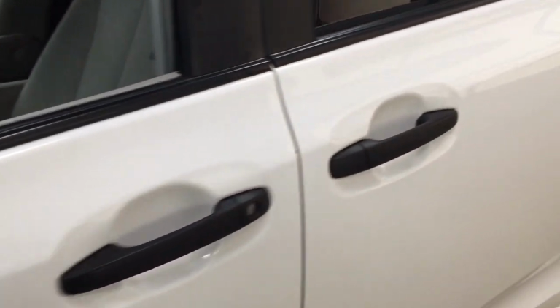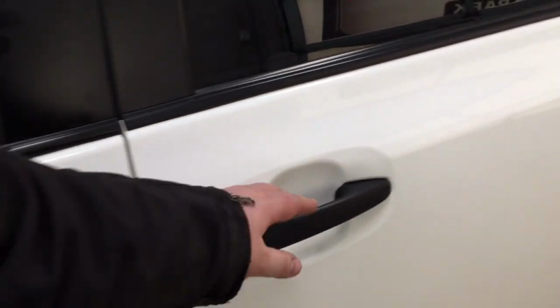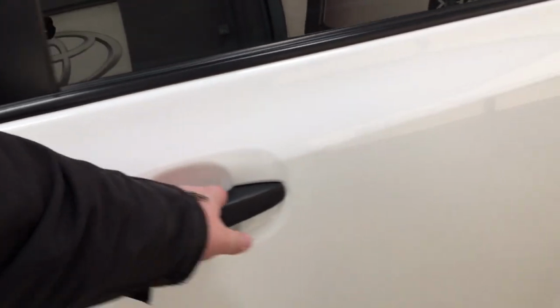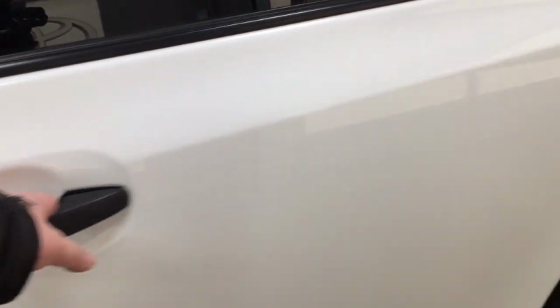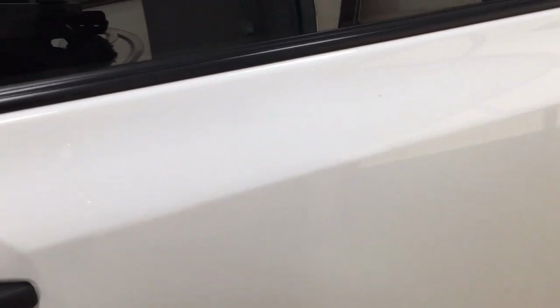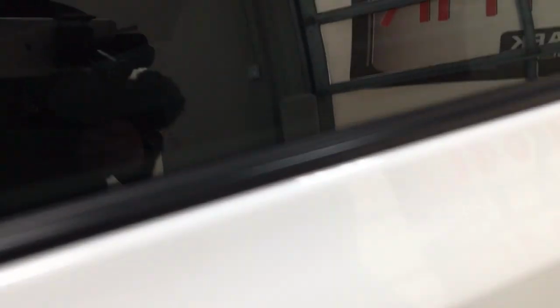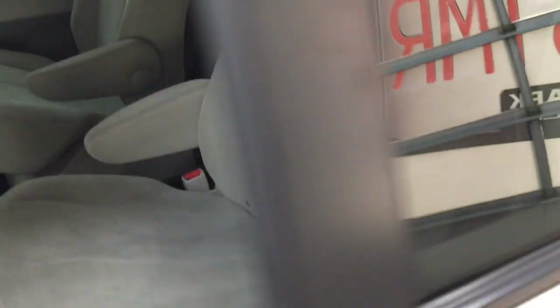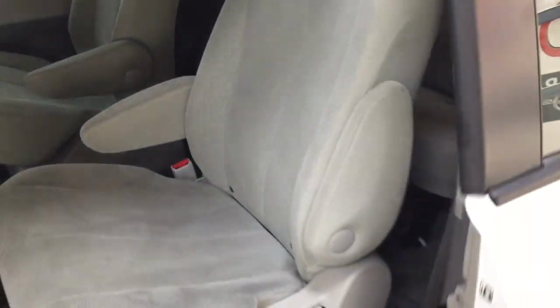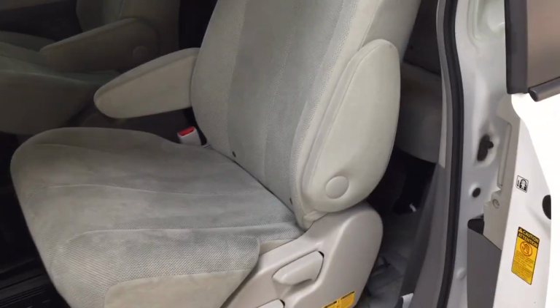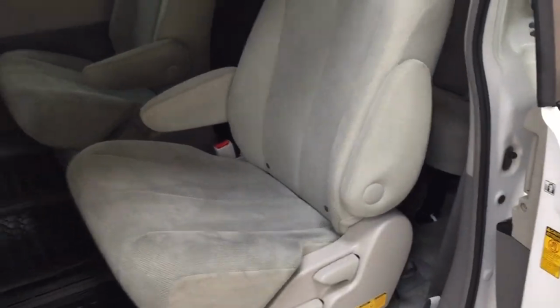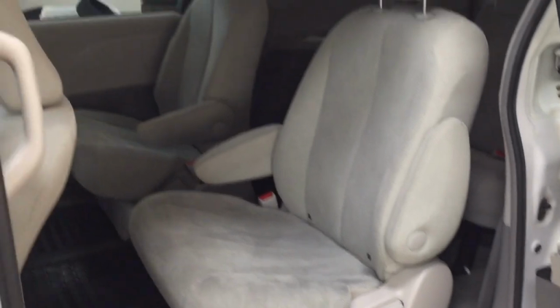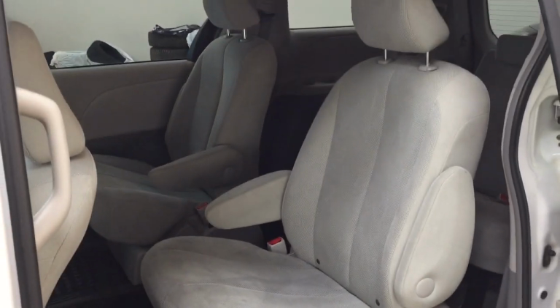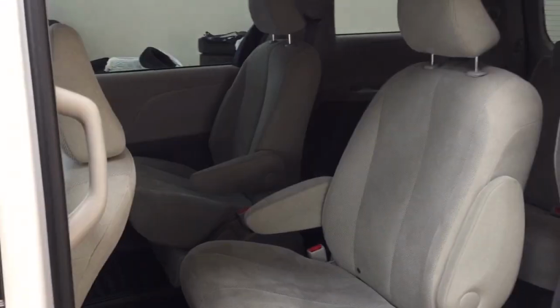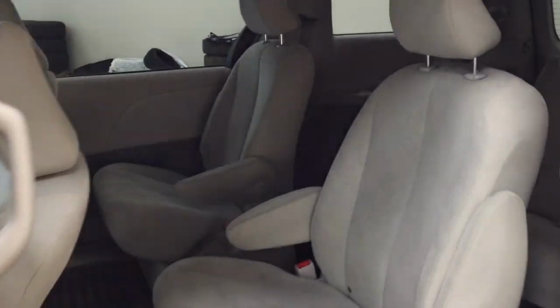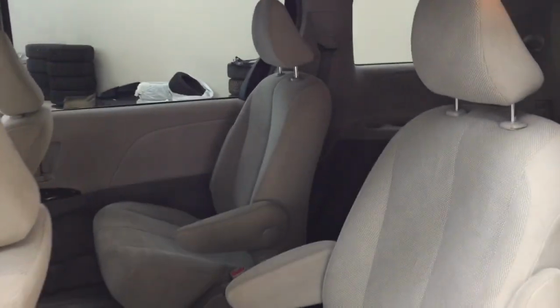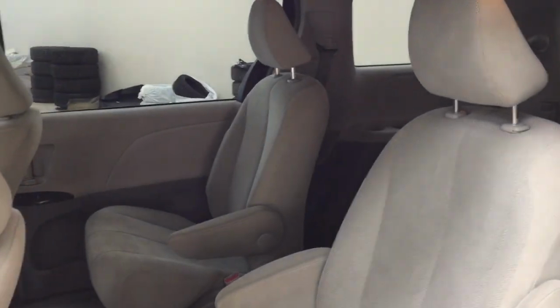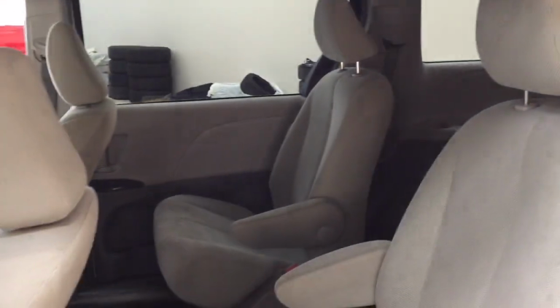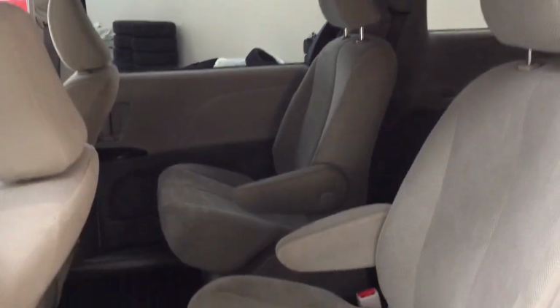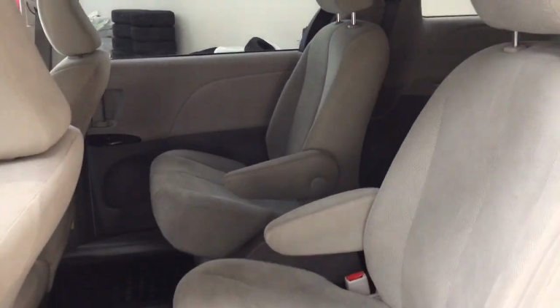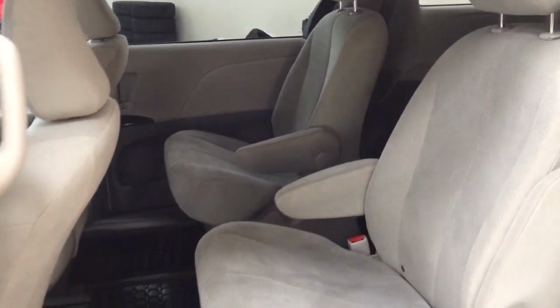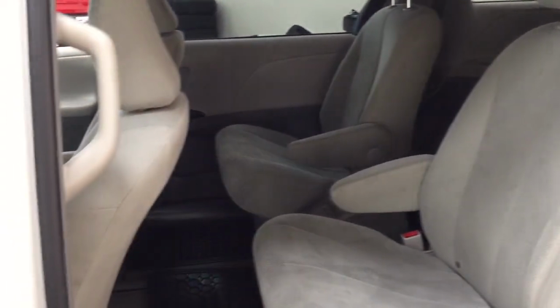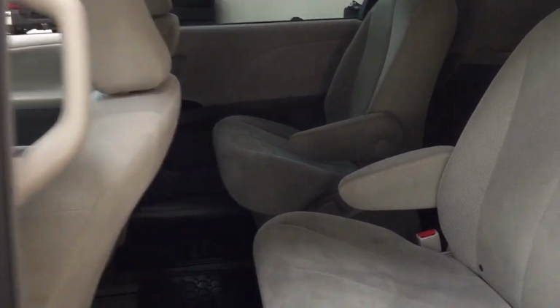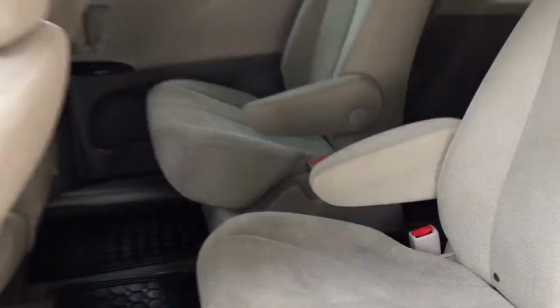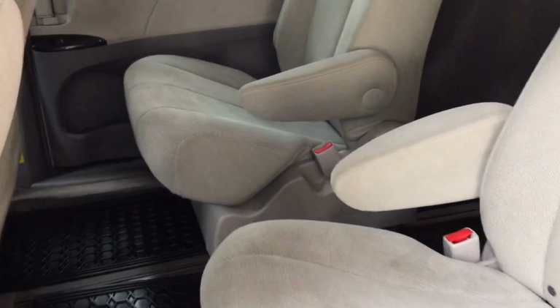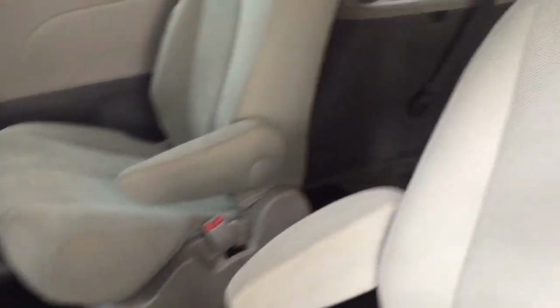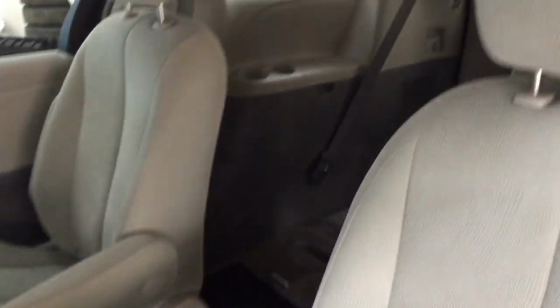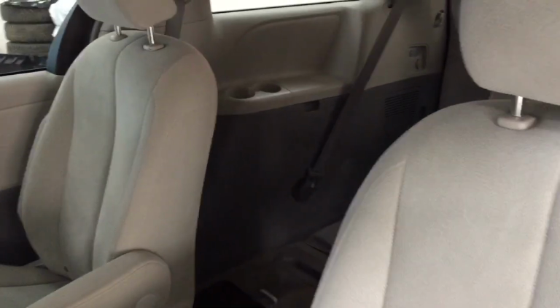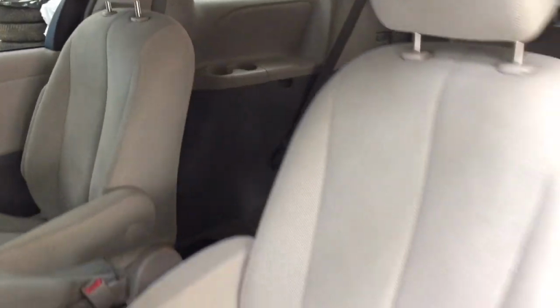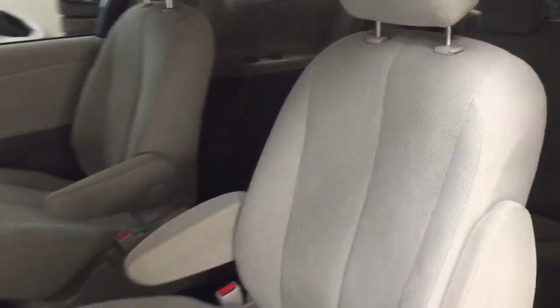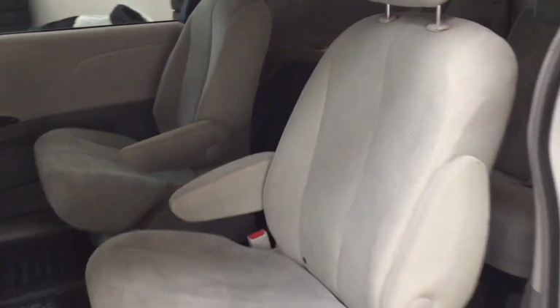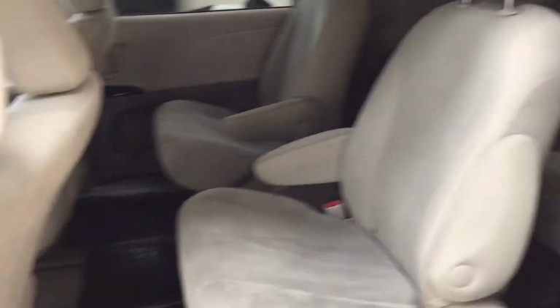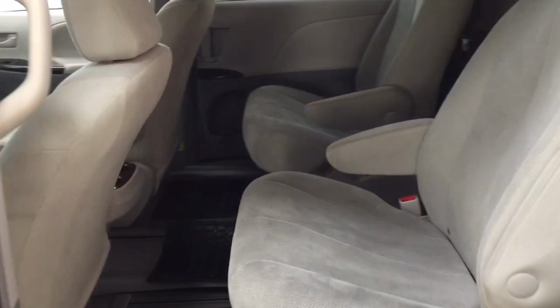Now I'm just going to show you what the second row is going to look like. As you can see you have captain seats in the second row. You have the cloth interior, which makes easy access just to get to the third row, and I'll show you that a little bit later on.